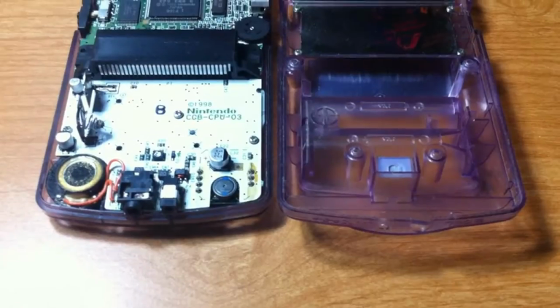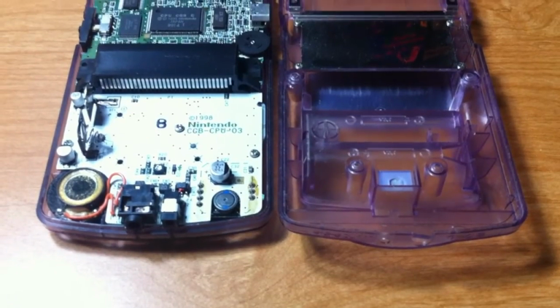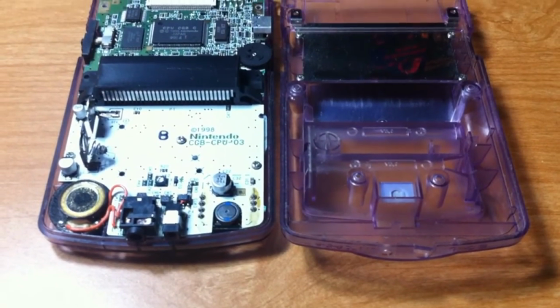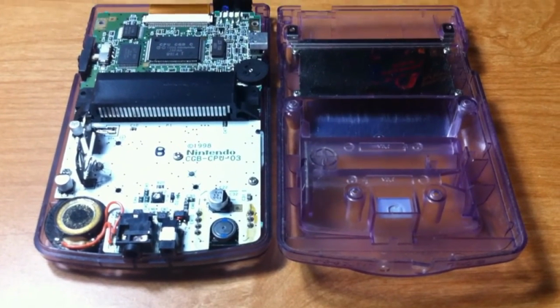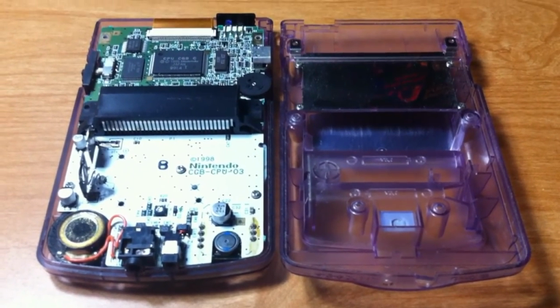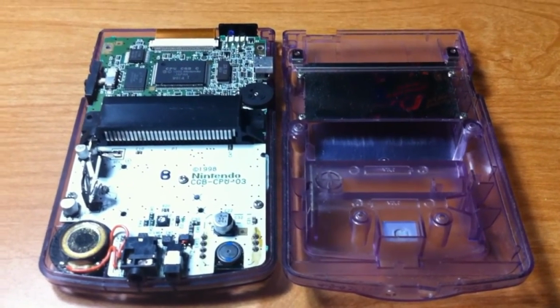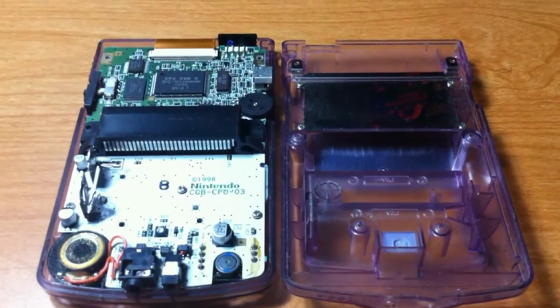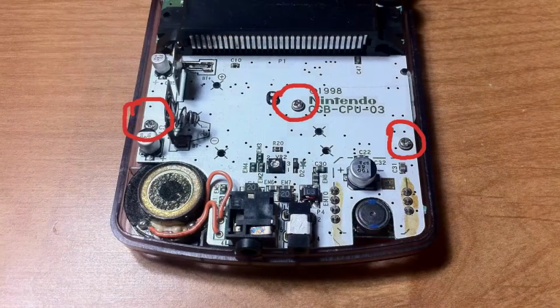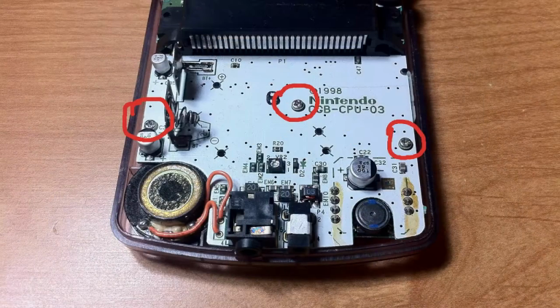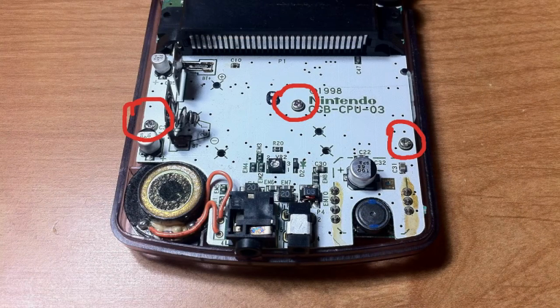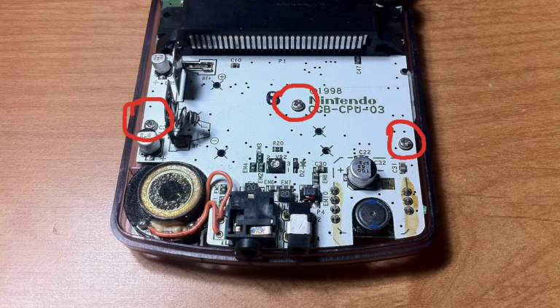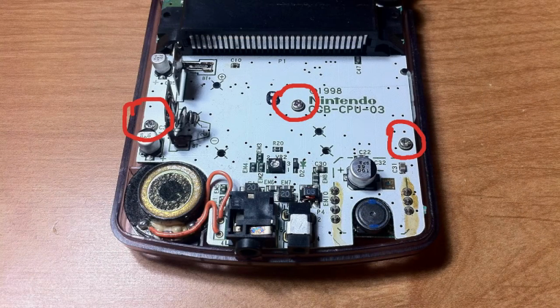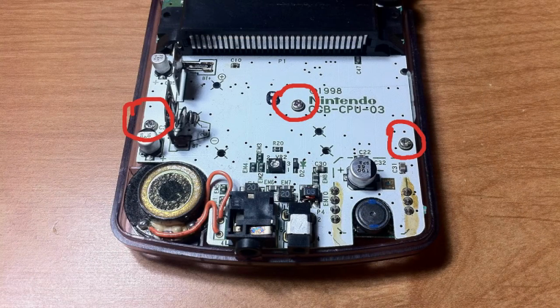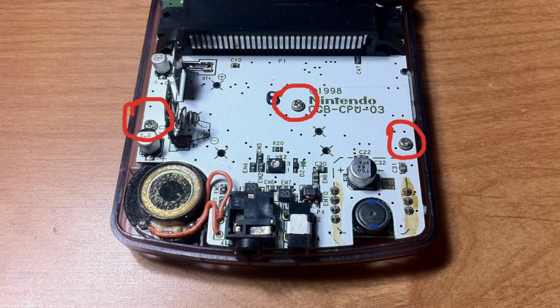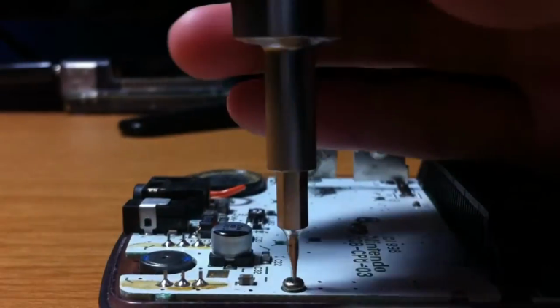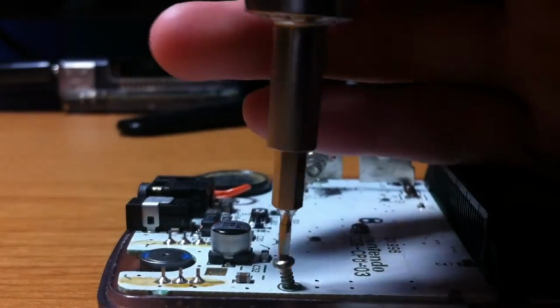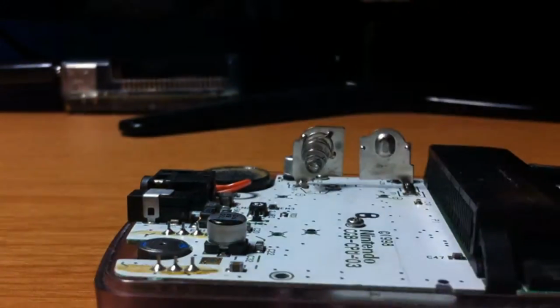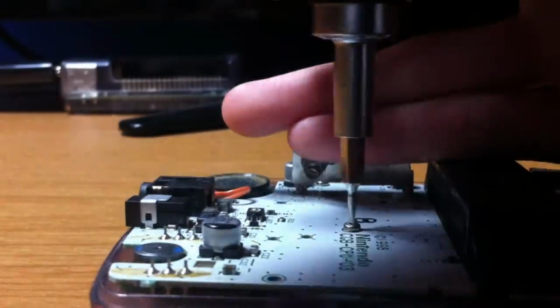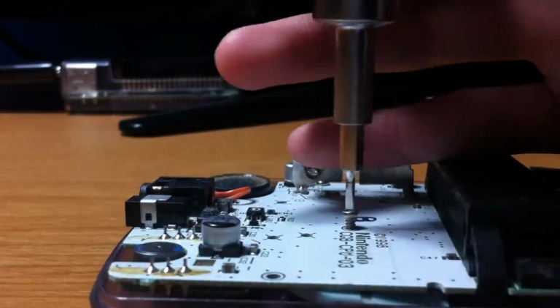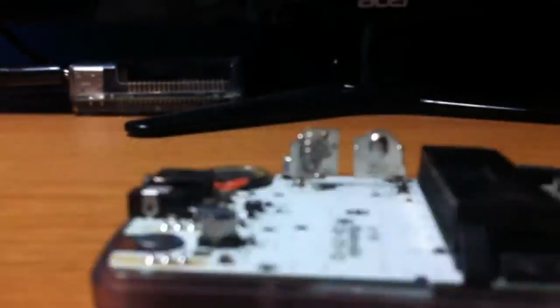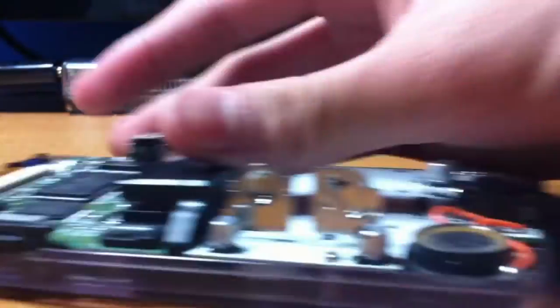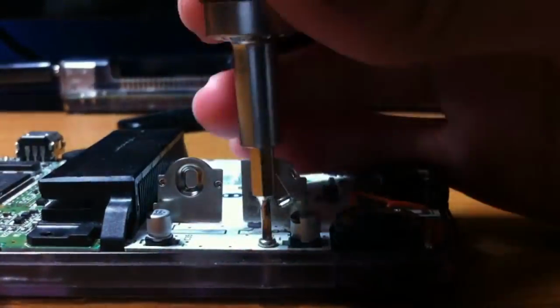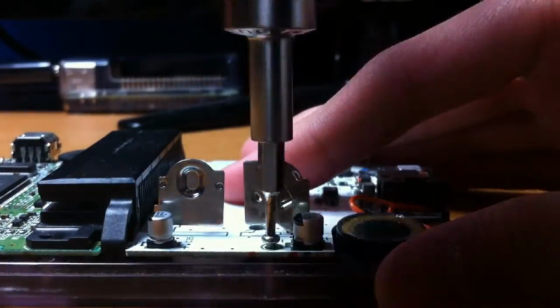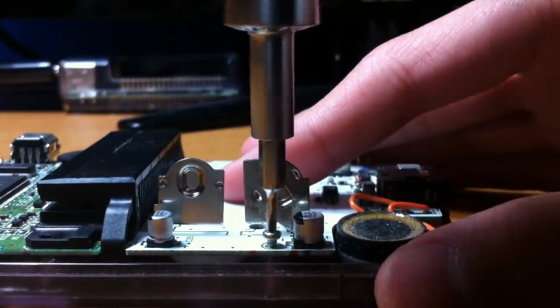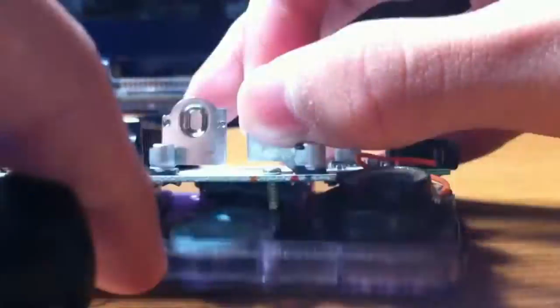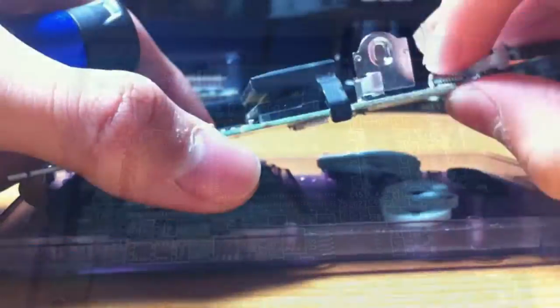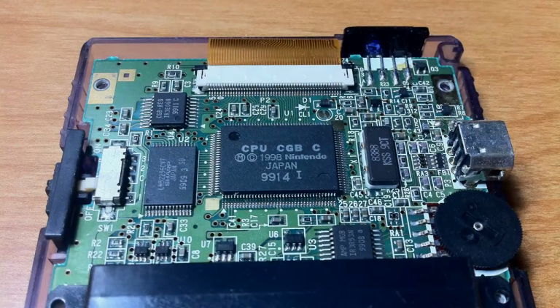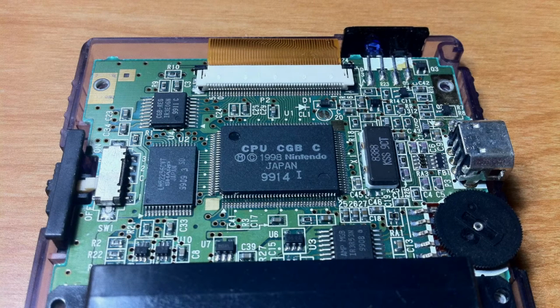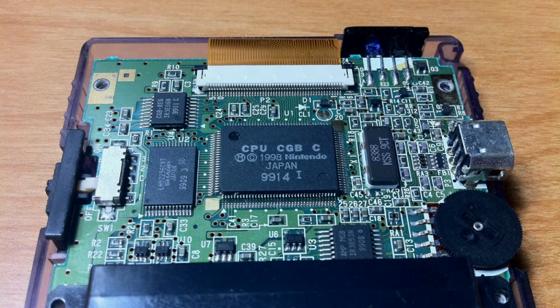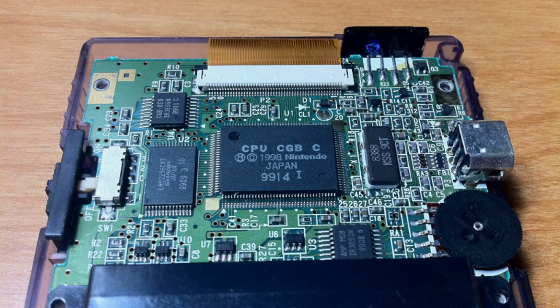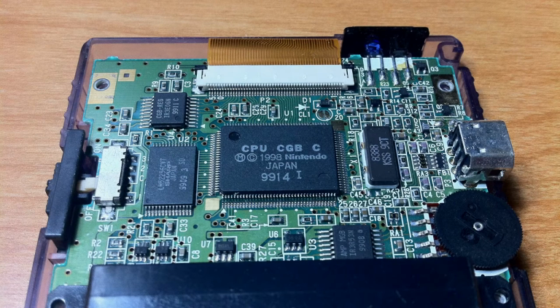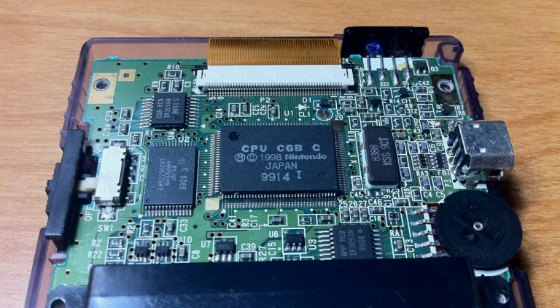This will reveal the green and white PCB. You'll find three Phillips head screws holding down the circuit board. Once you take the screws out, you'll be able to lift the PCB up. However, before that, you'll want to remove the ribbon cable that links the screen to the connector in the PCB.